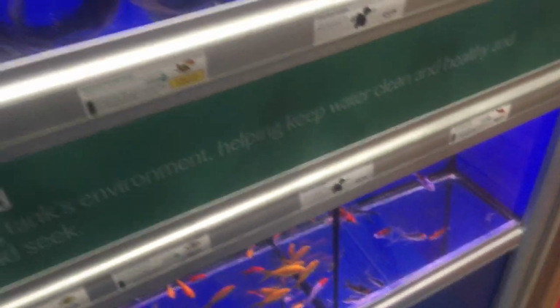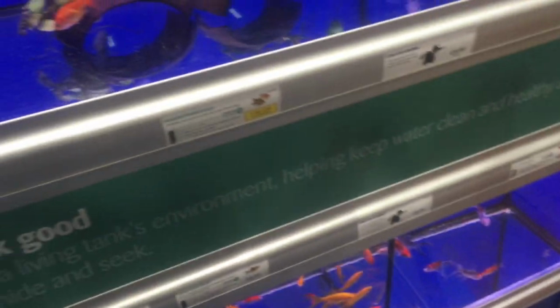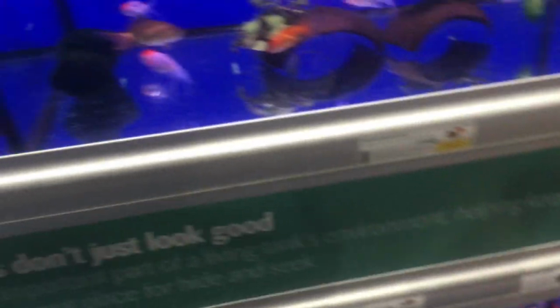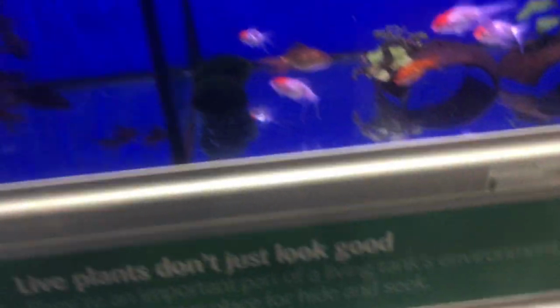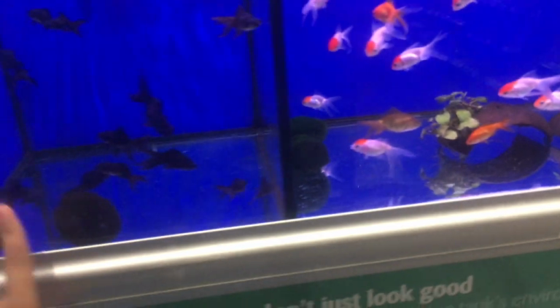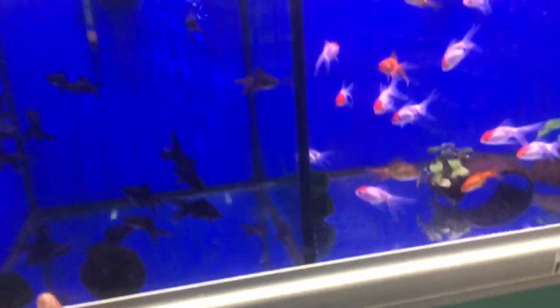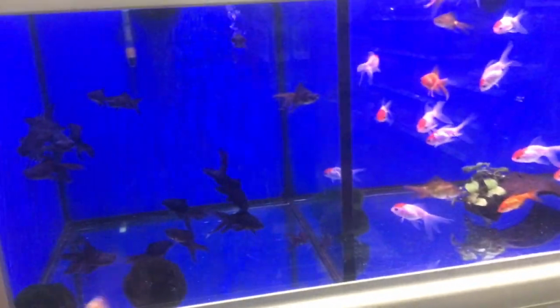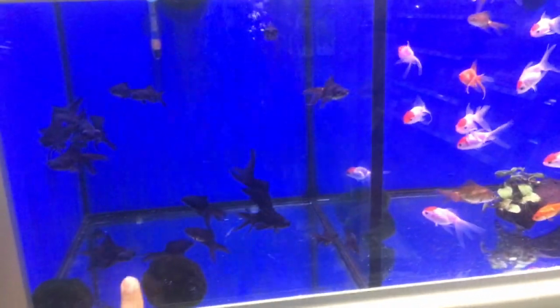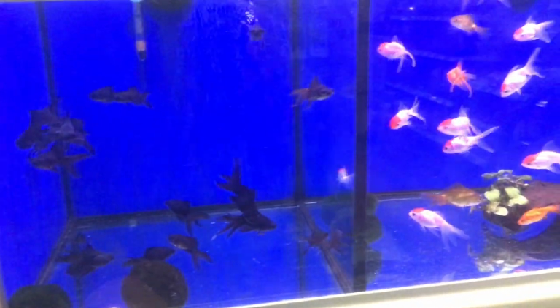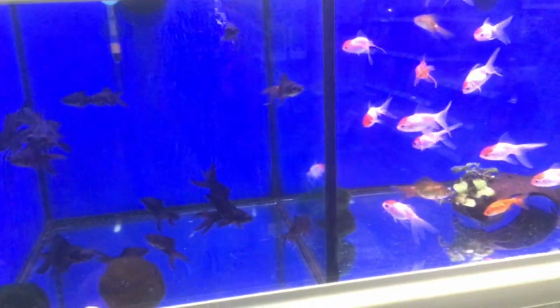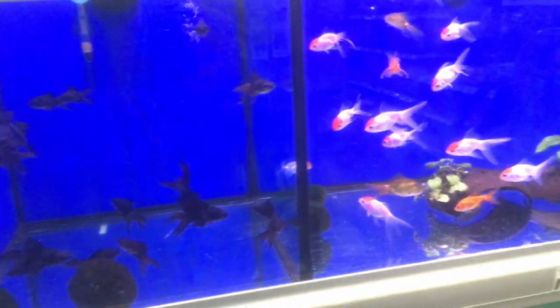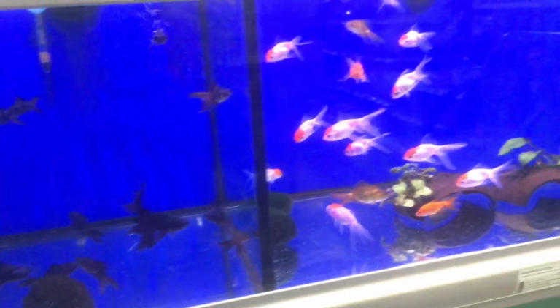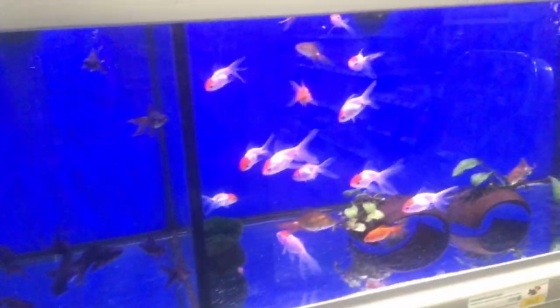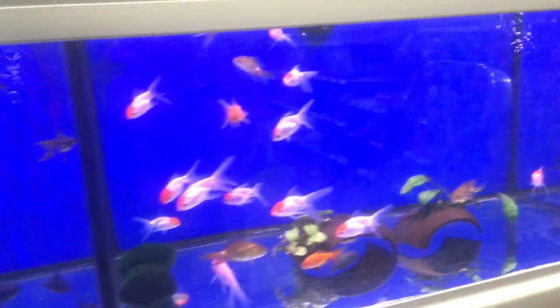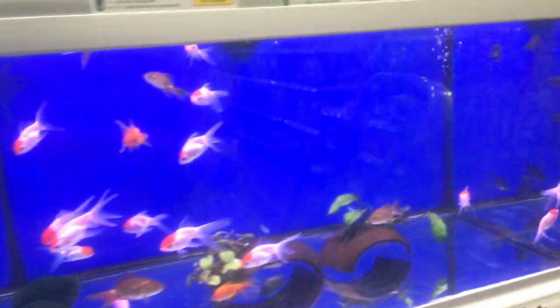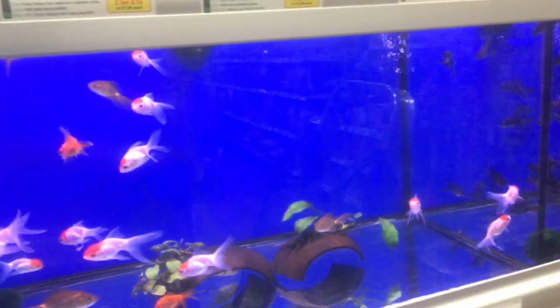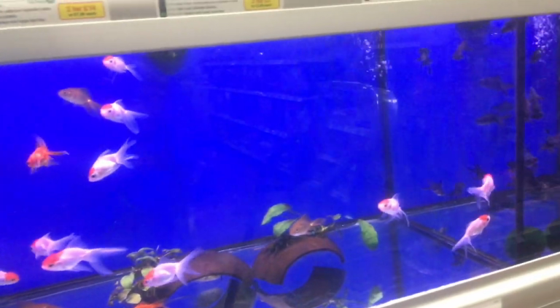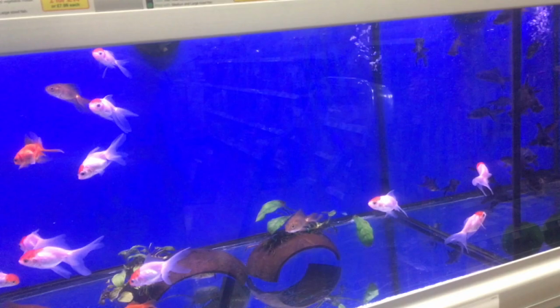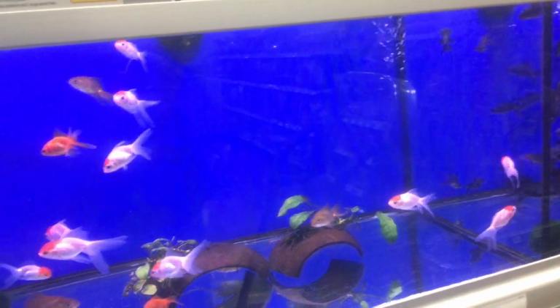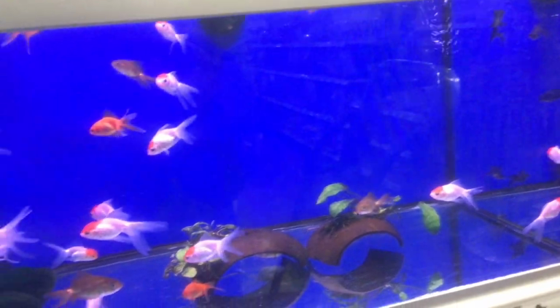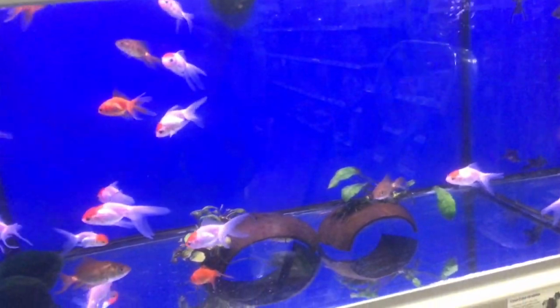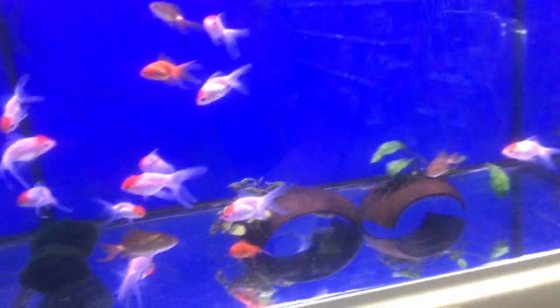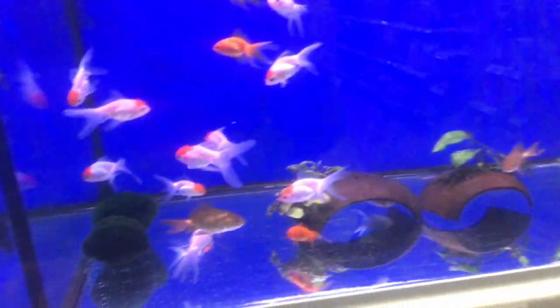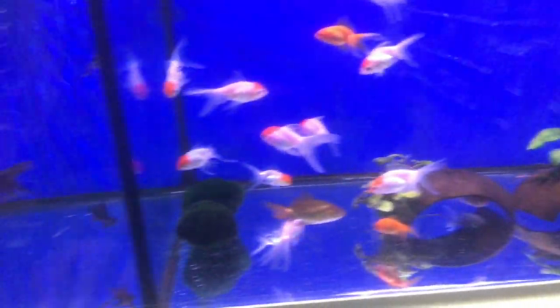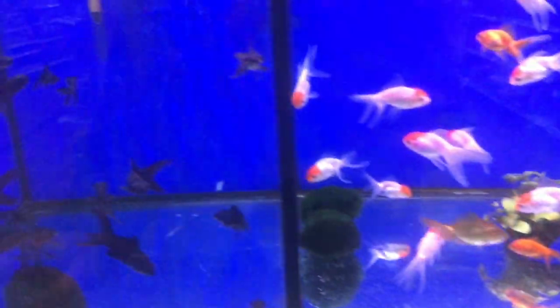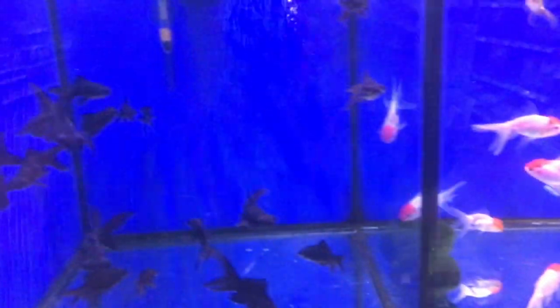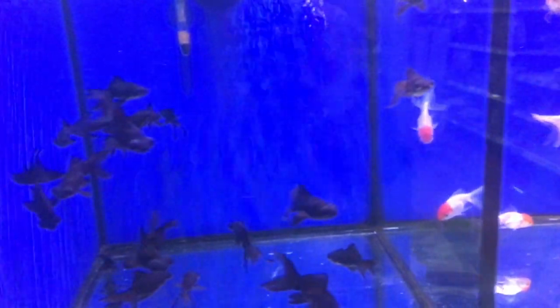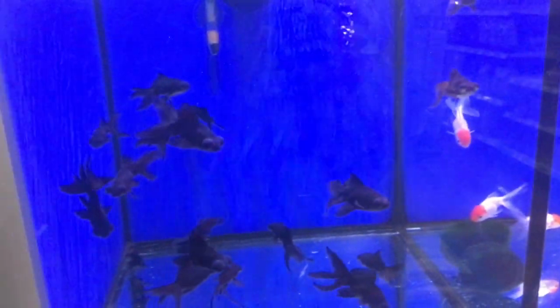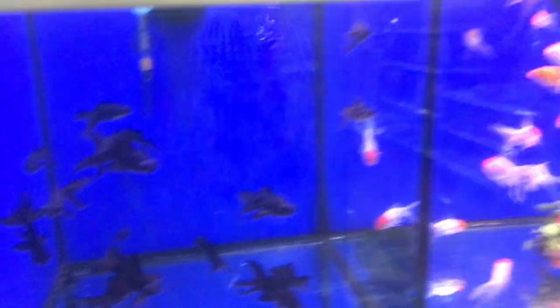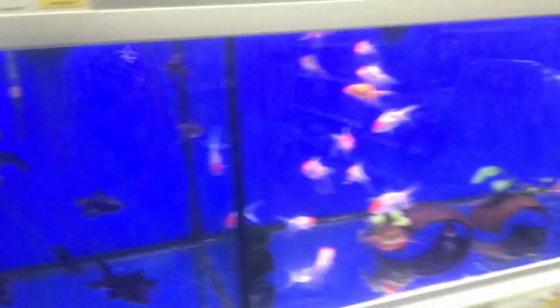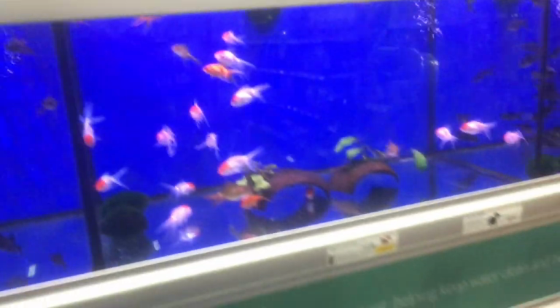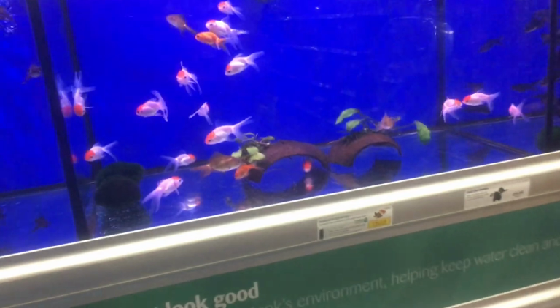I'm not too sure. I really want to get a black moor, but still deciding on that one. I'm just here to look - I'm not going to buy anything today, but I'm just looking at which one I think I should get.